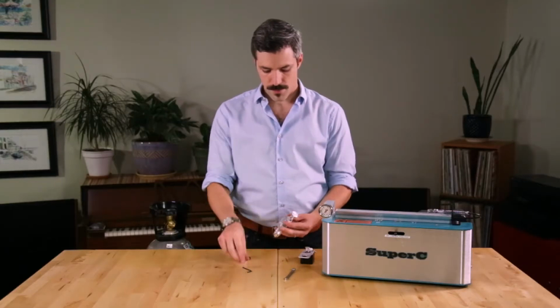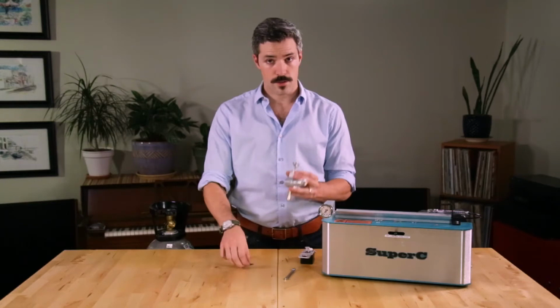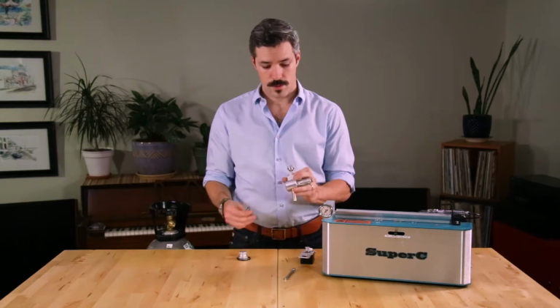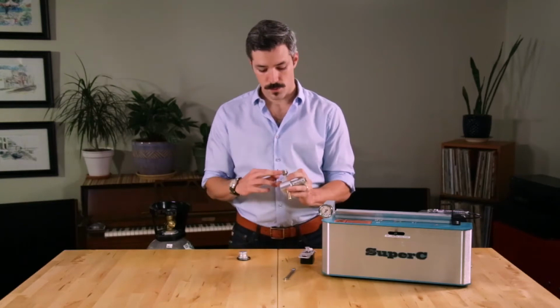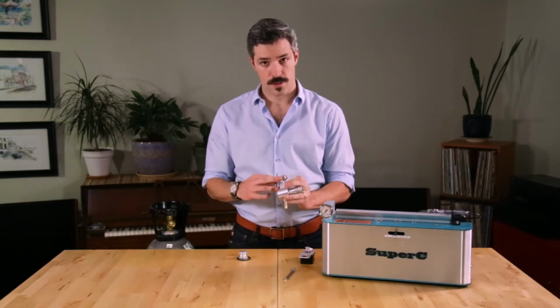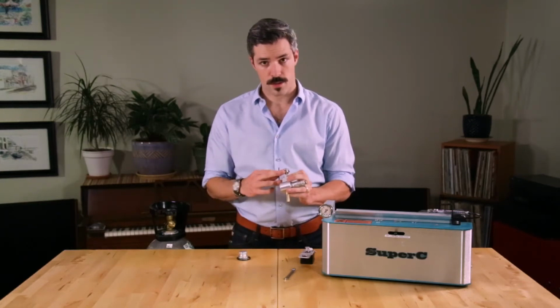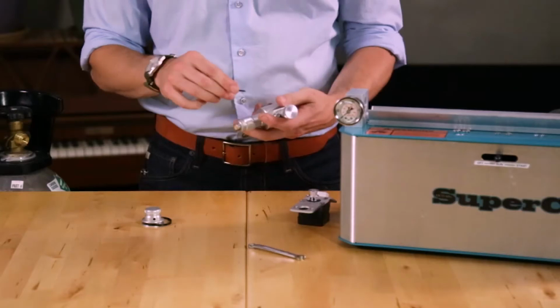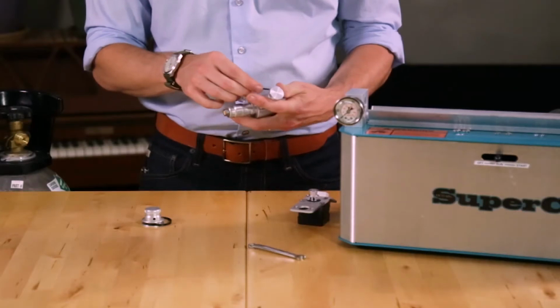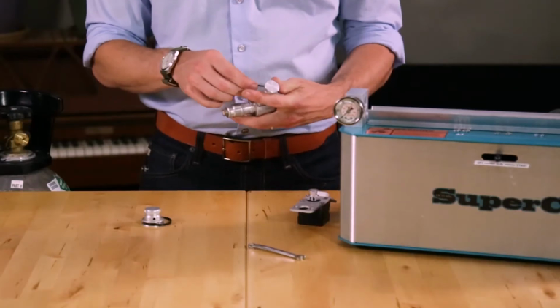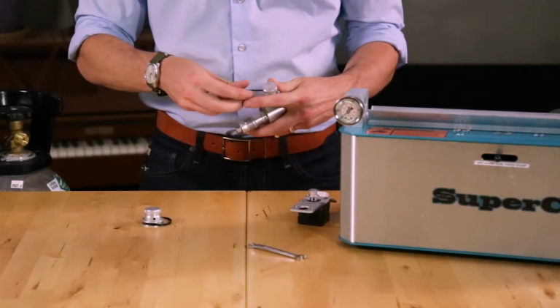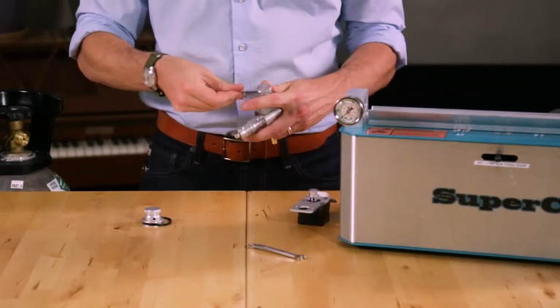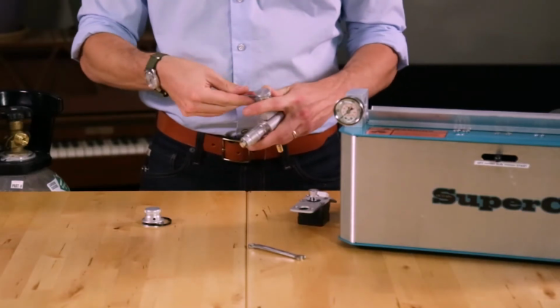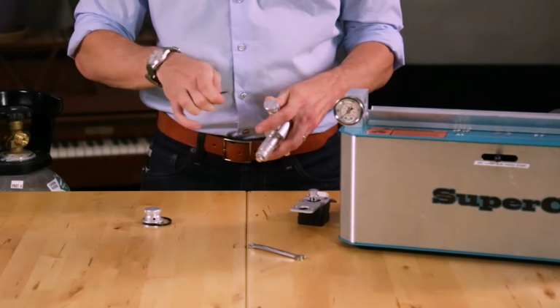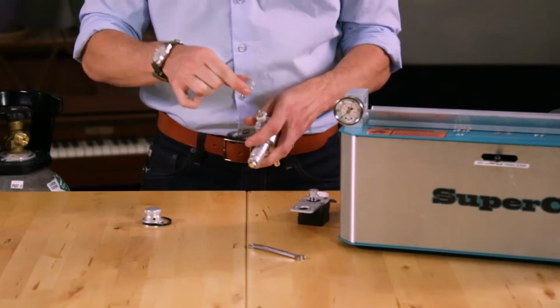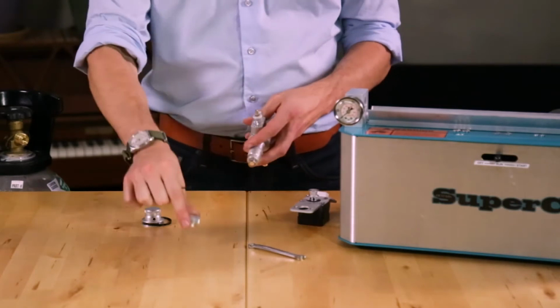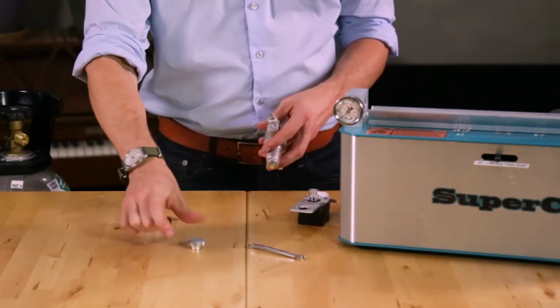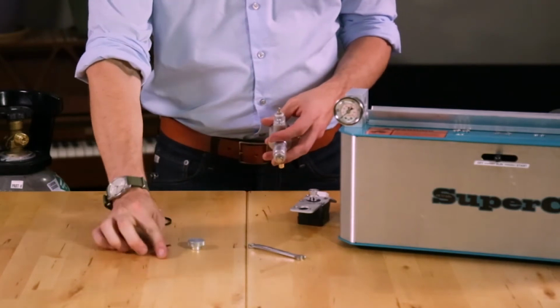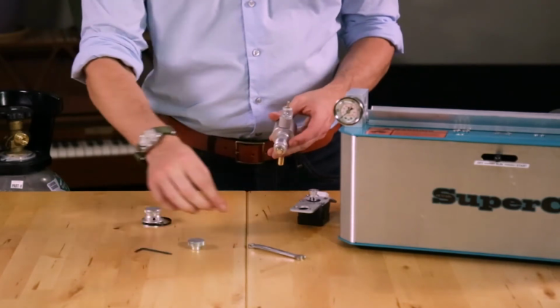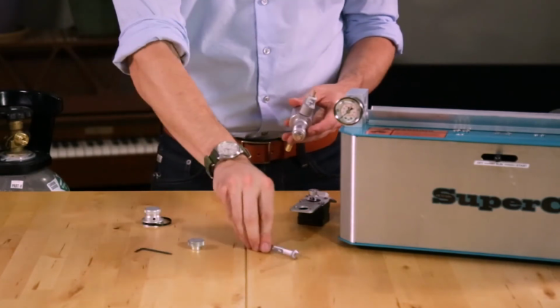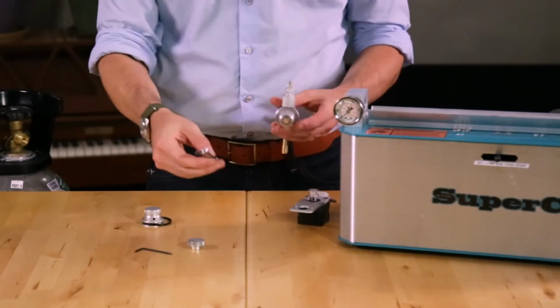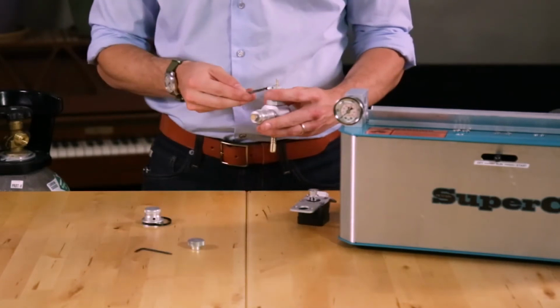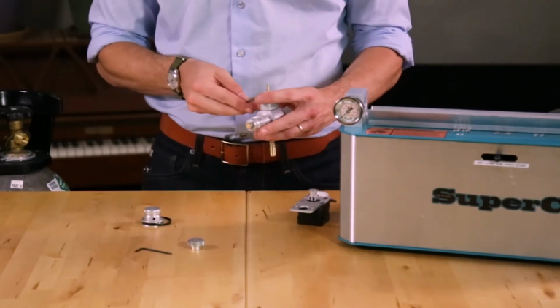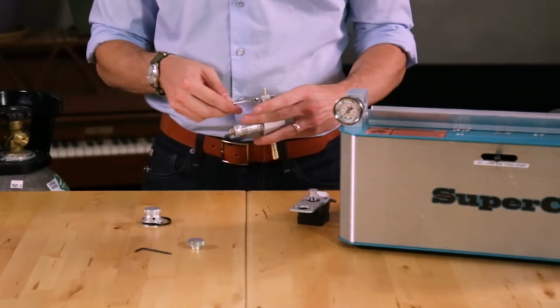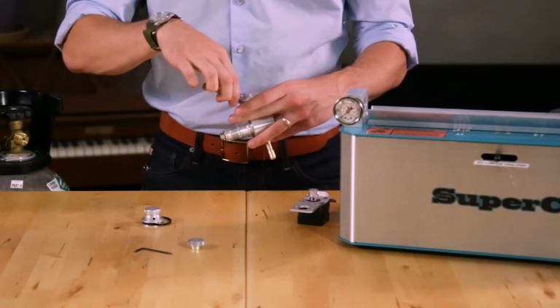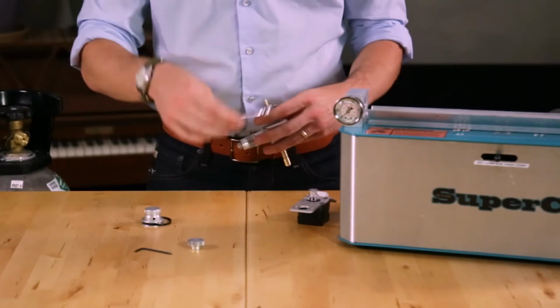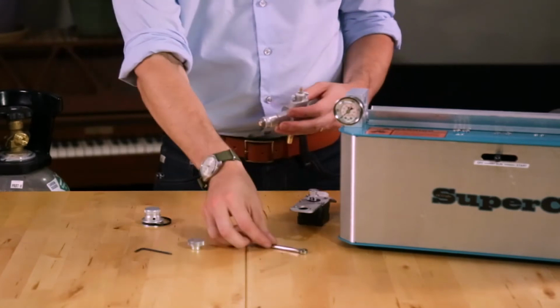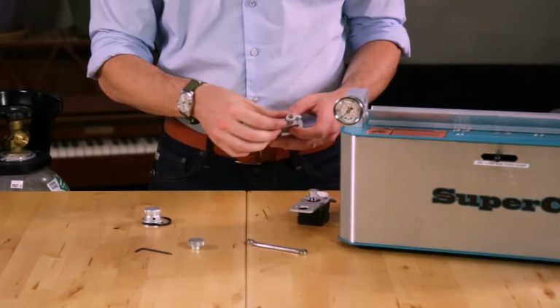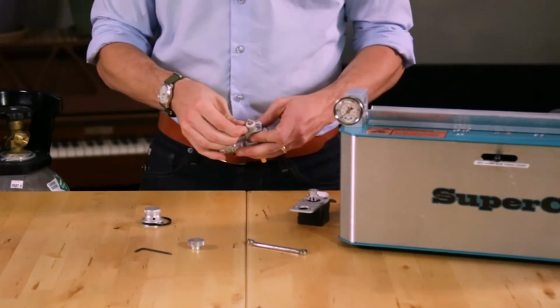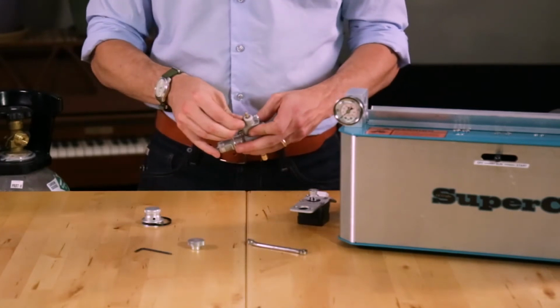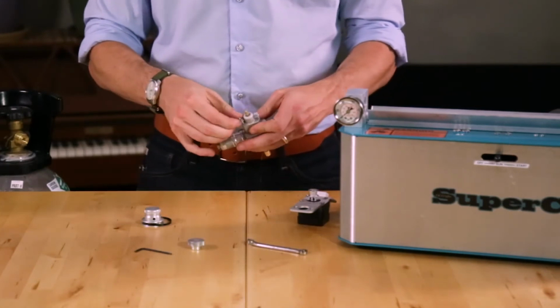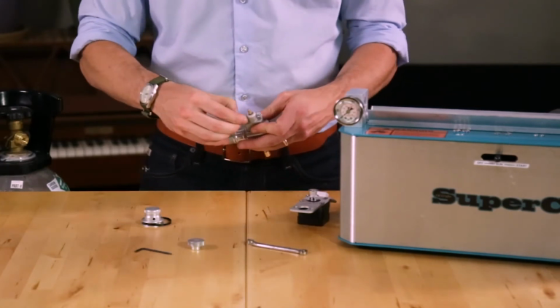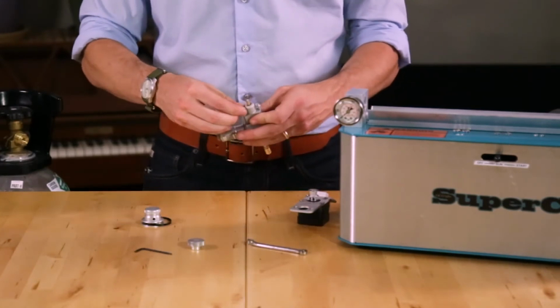First, you'll need to loosen the set screw on the knob that comes on your valve. Once that's loose enough, you'll be able to slide the knob off. Next, using the 1/4 inch wrench, we can remove the two mounting bolts. These are the mounting bolts we'll also use to mount the stepper motor.